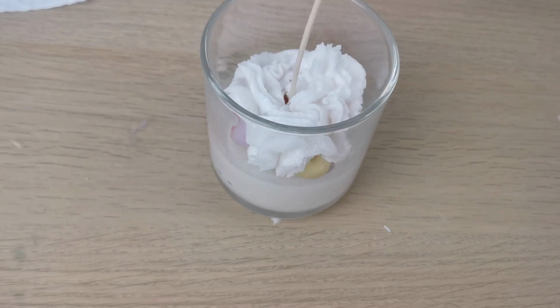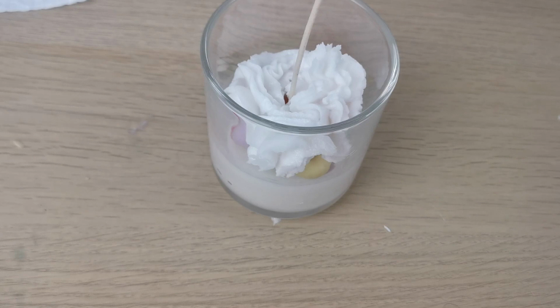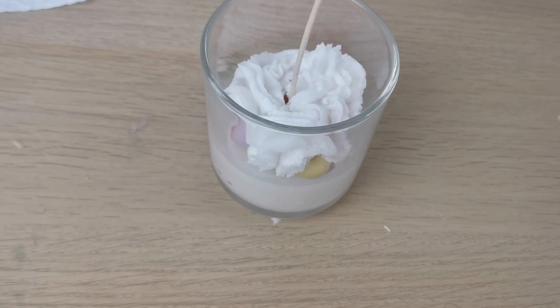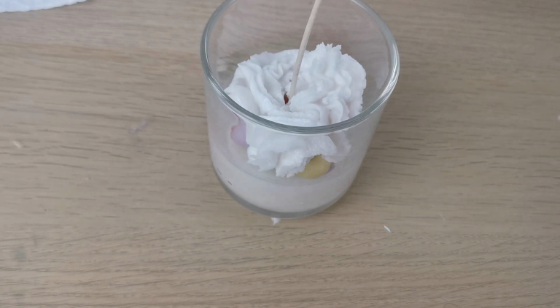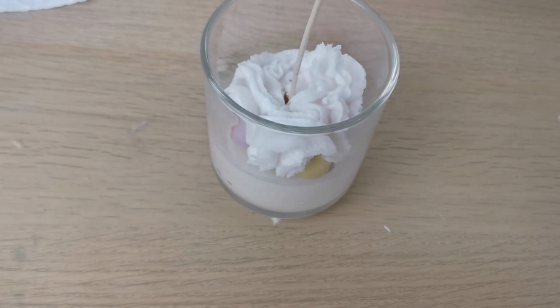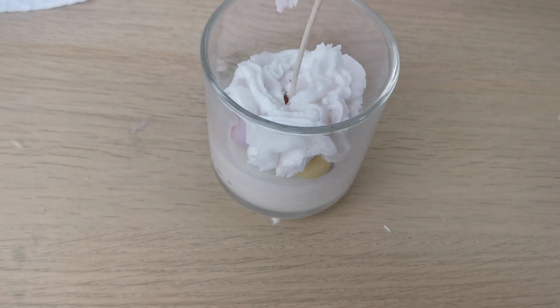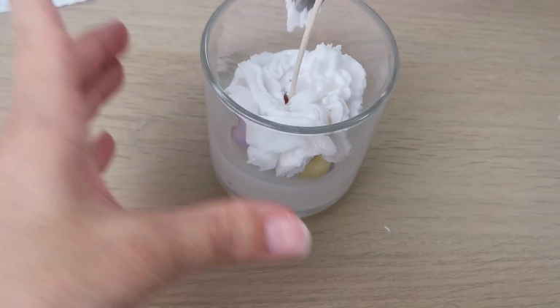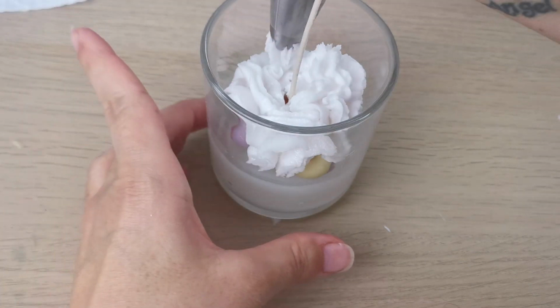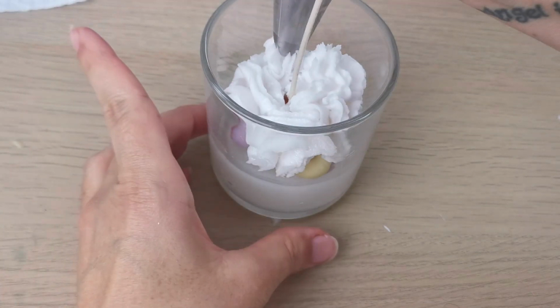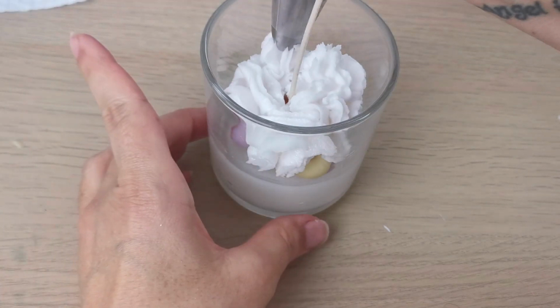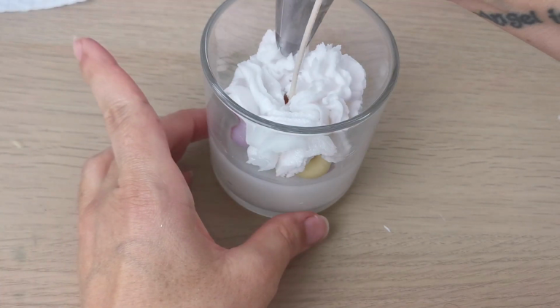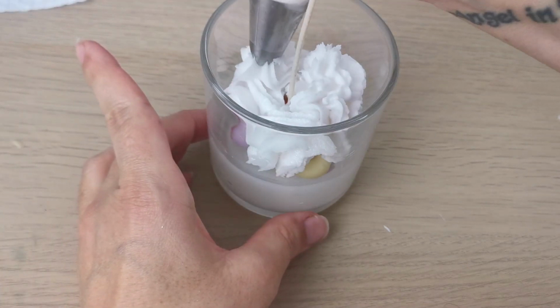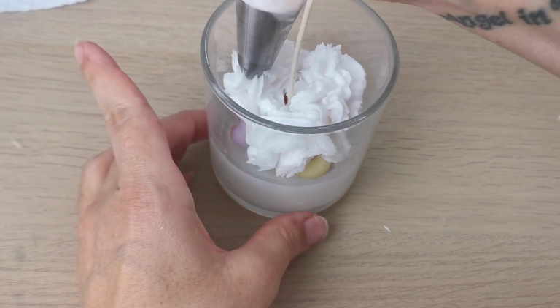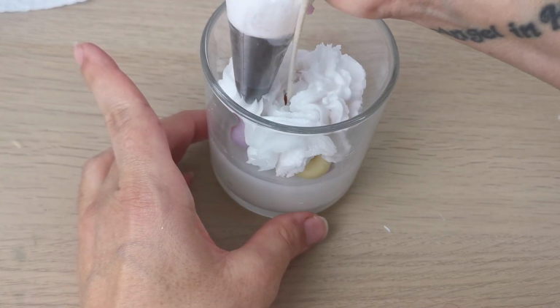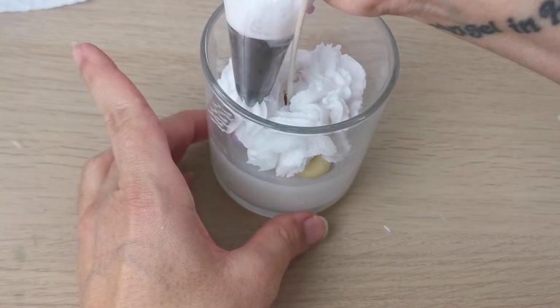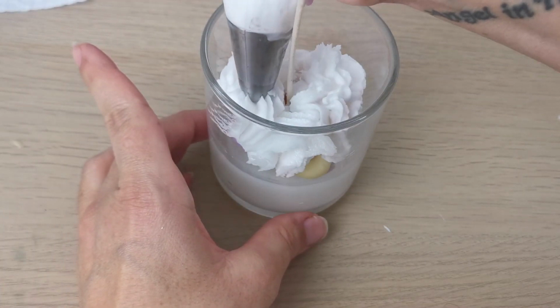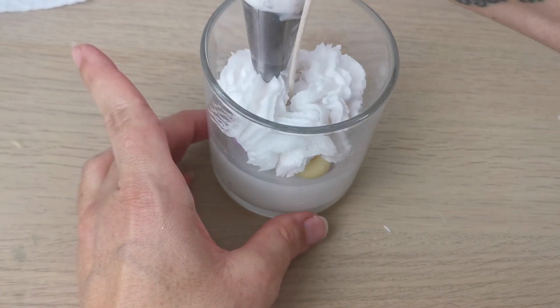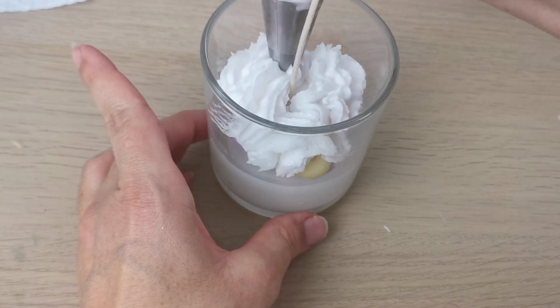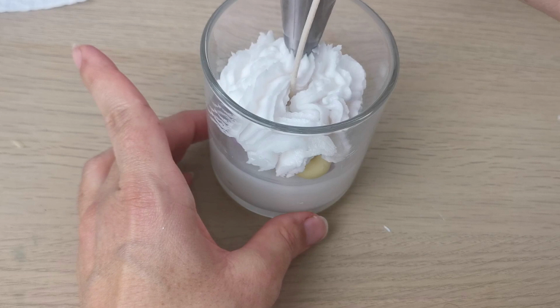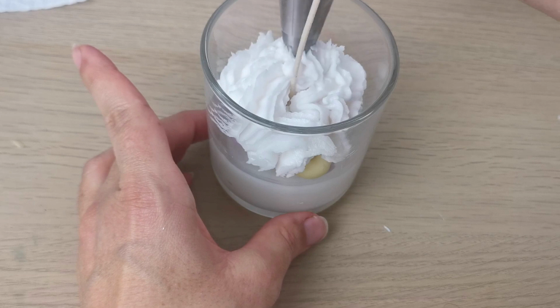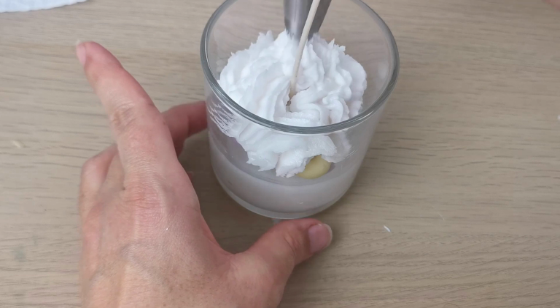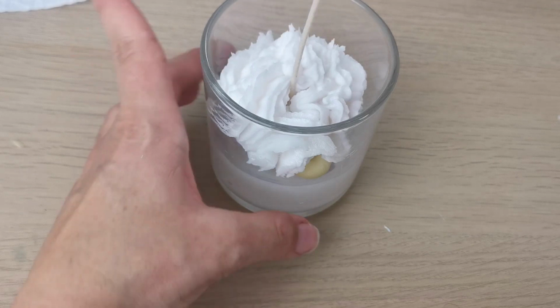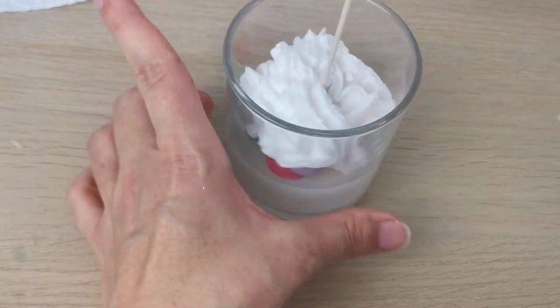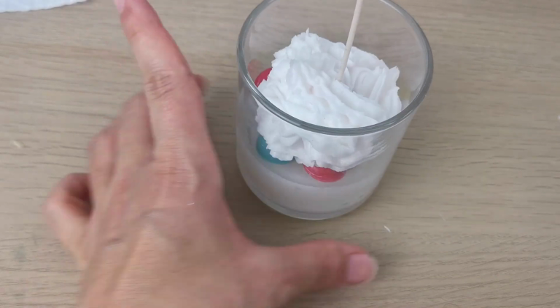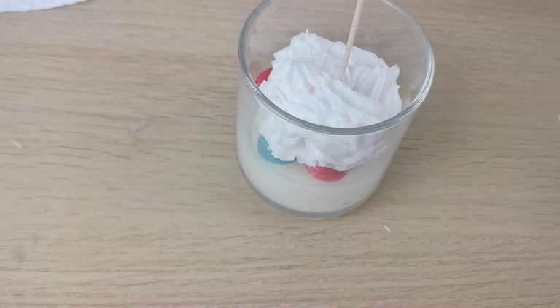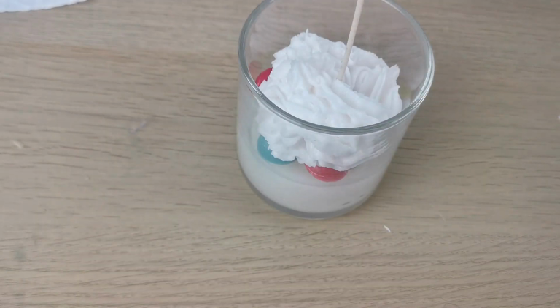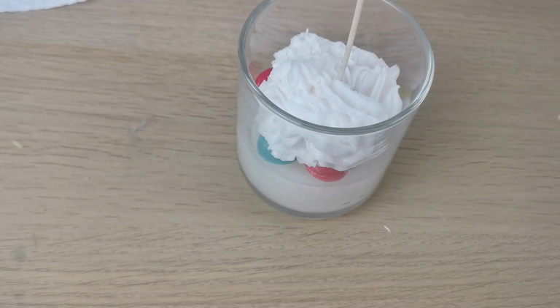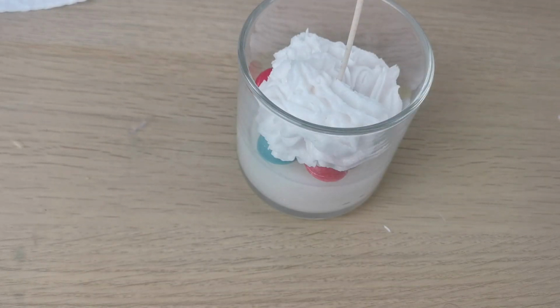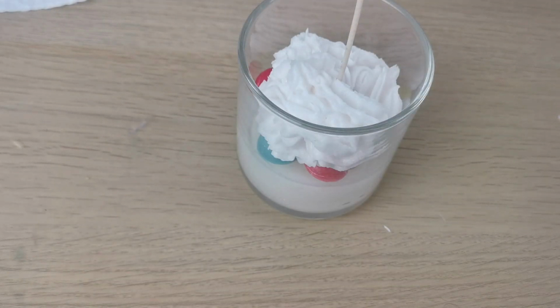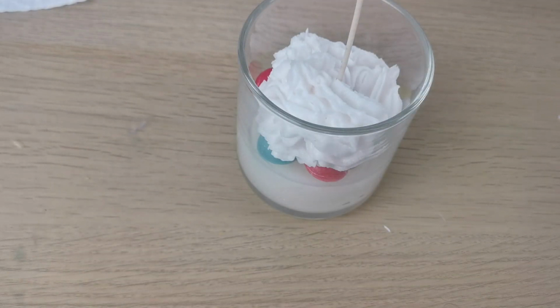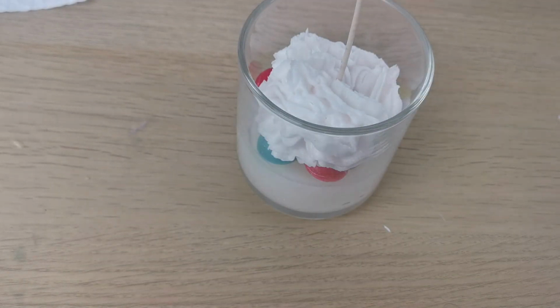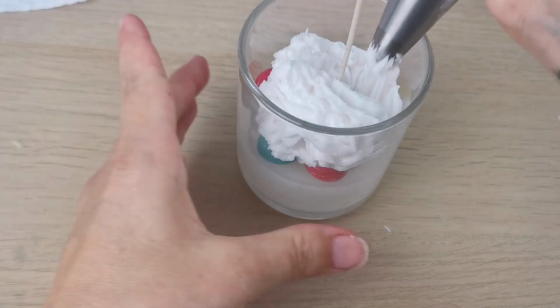The more you do this and experiment with whipped wax, the better you become for sure.